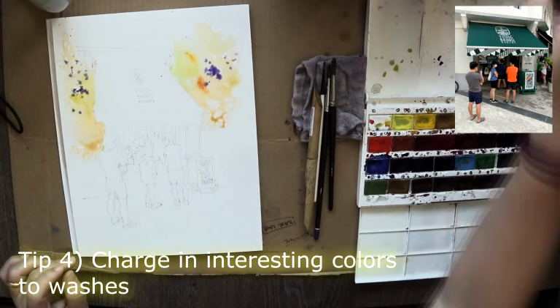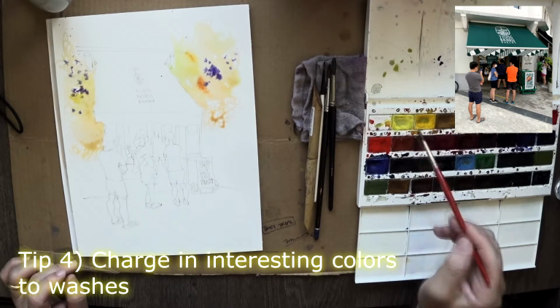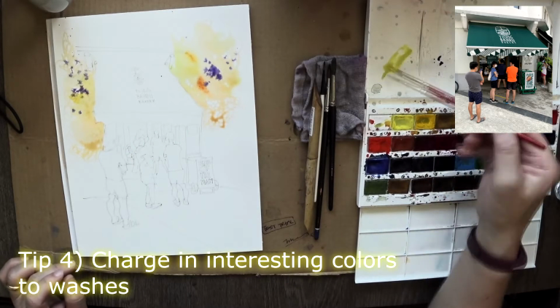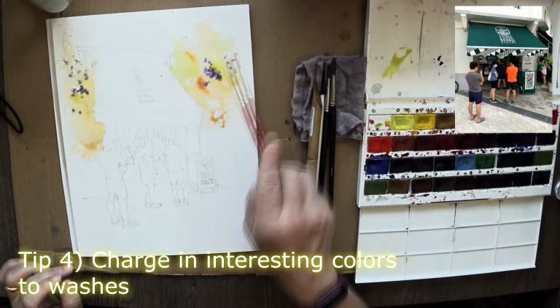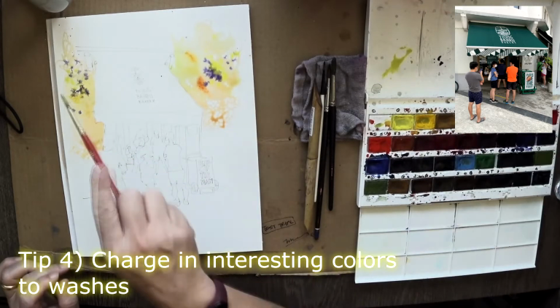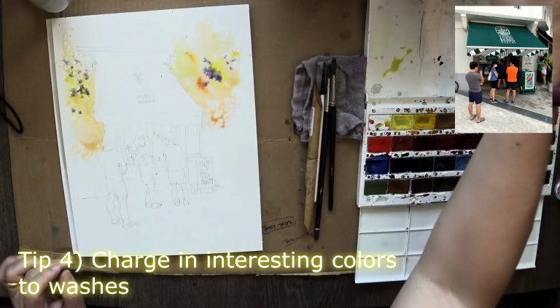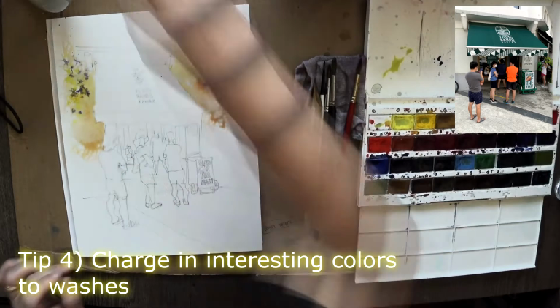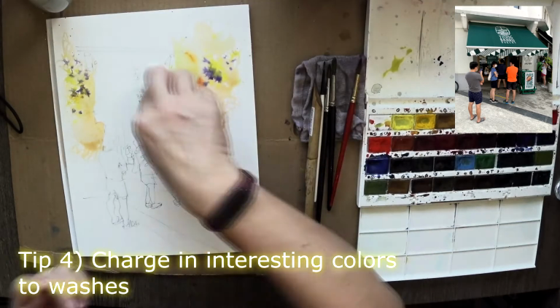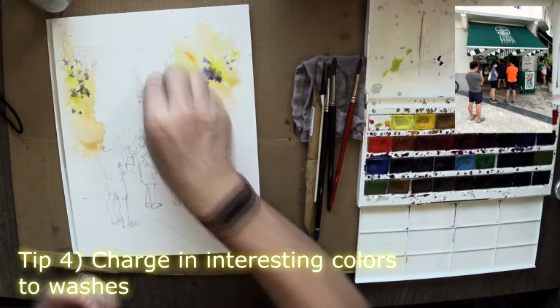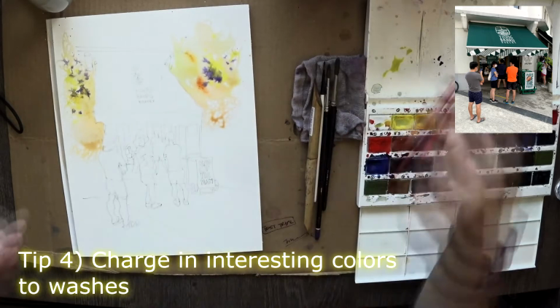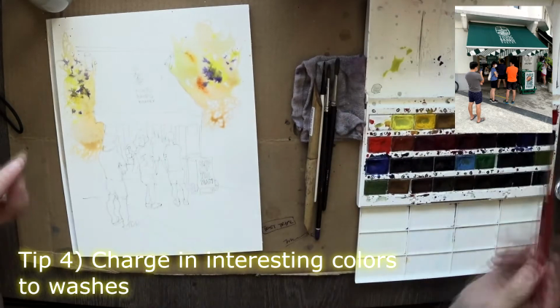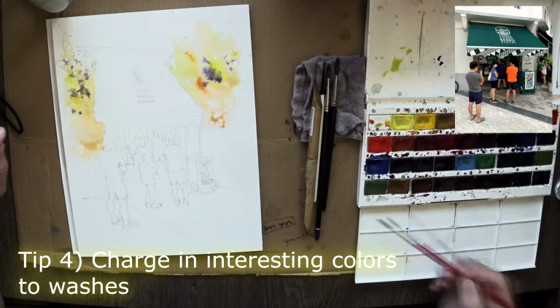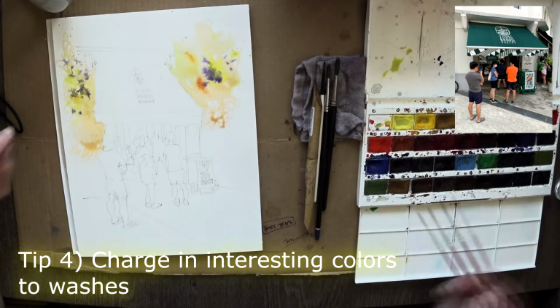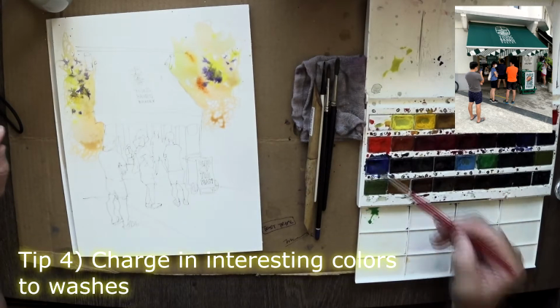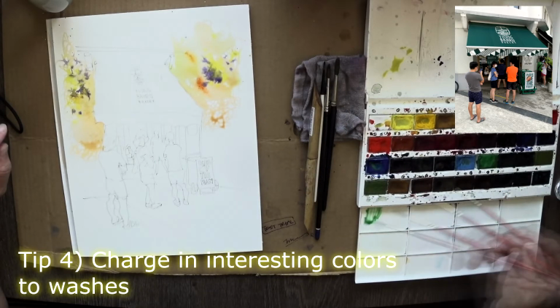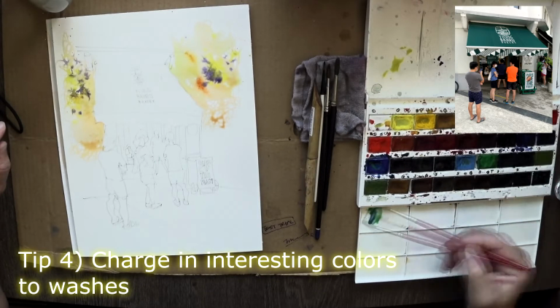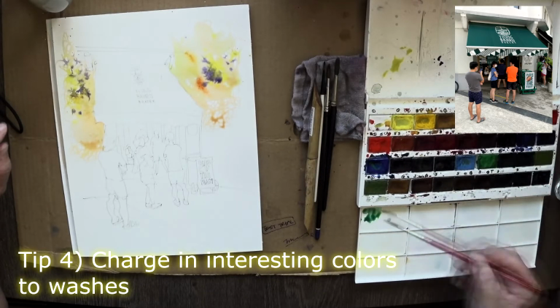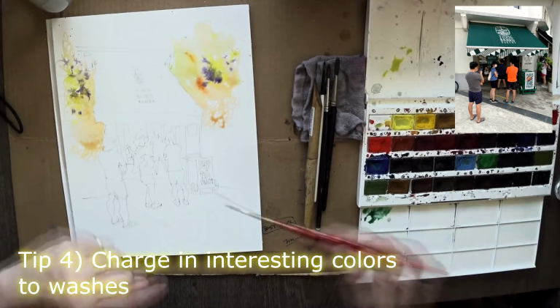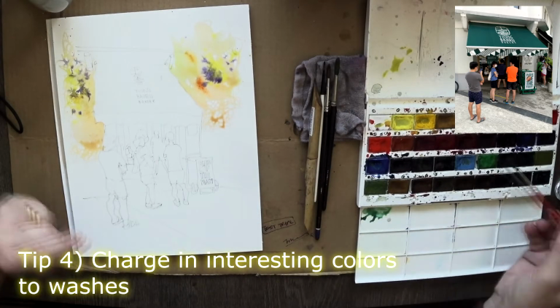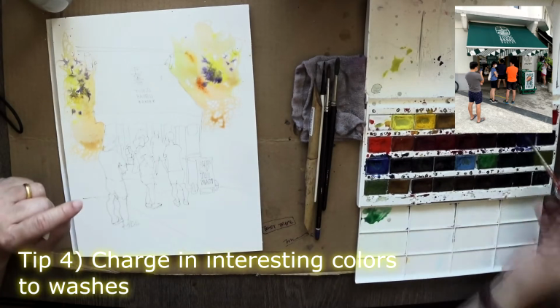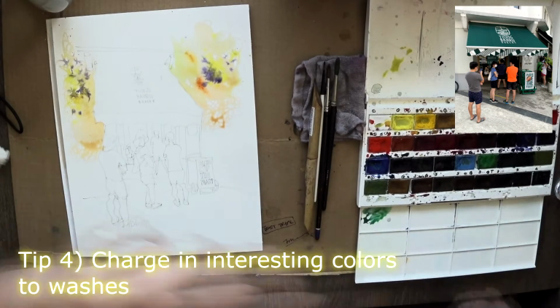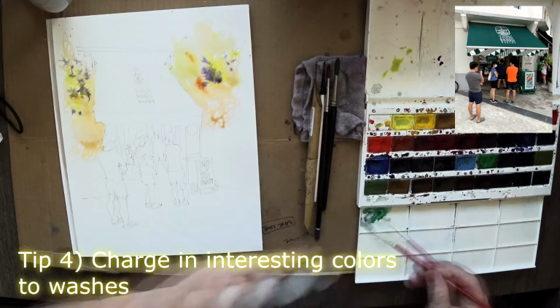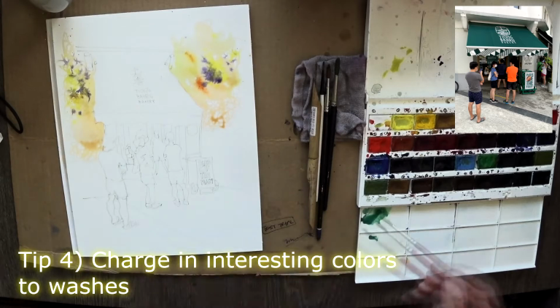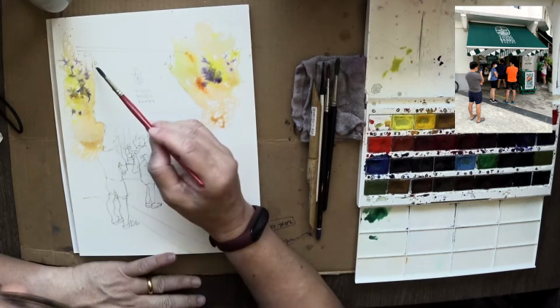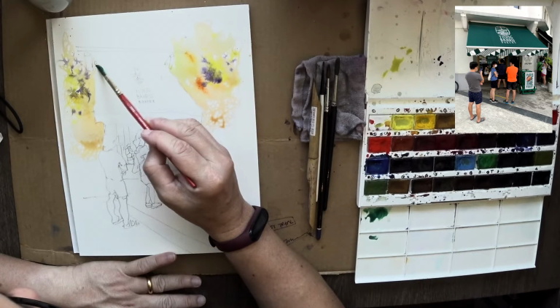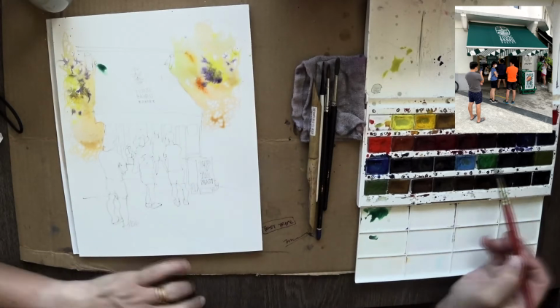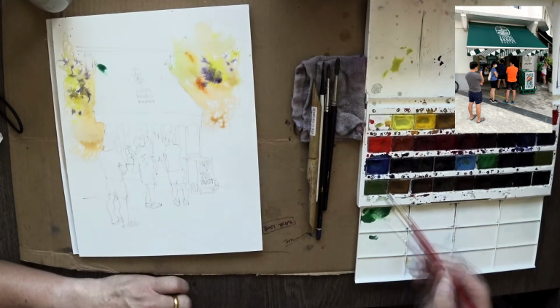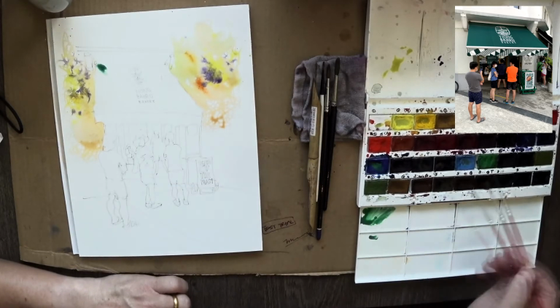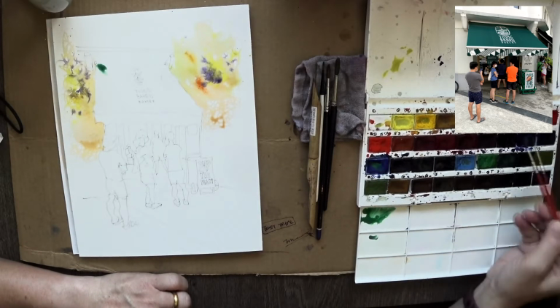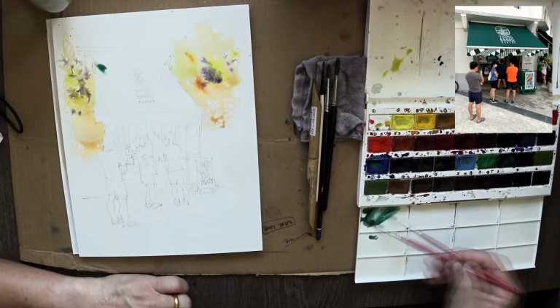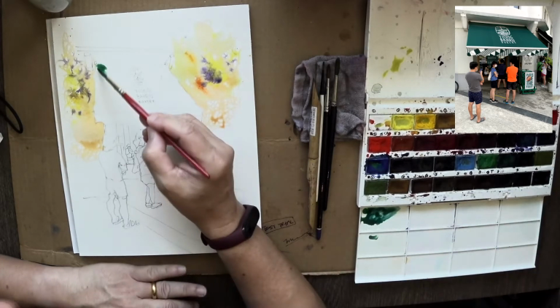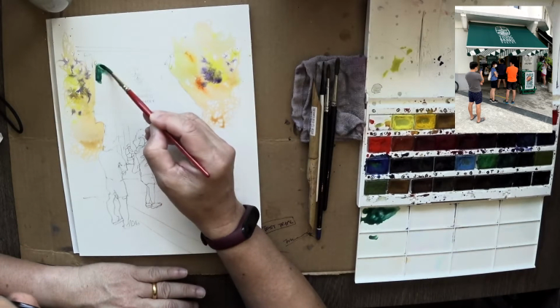Charge interesting colors into the washes — a bit of darker blues, maybe purple. I can't quite remember what colors I used, but basically I'm thinking in terms of values.